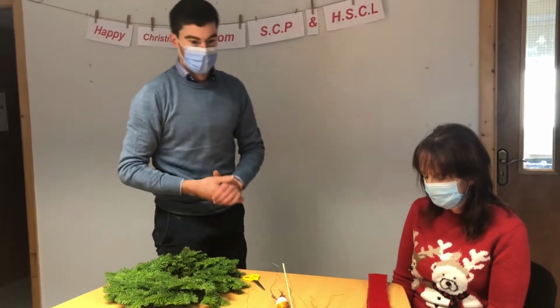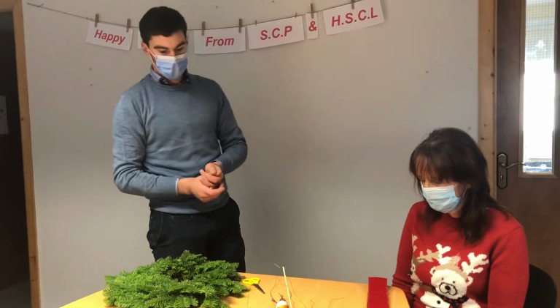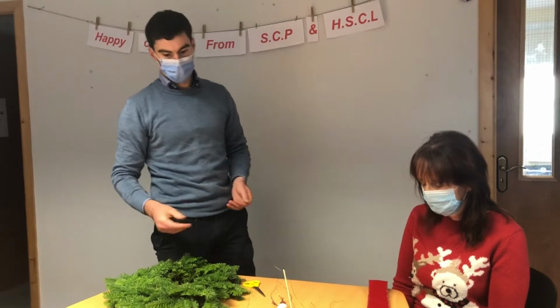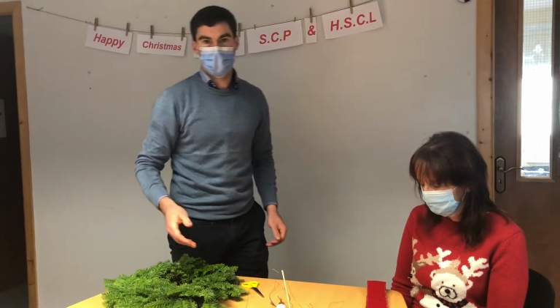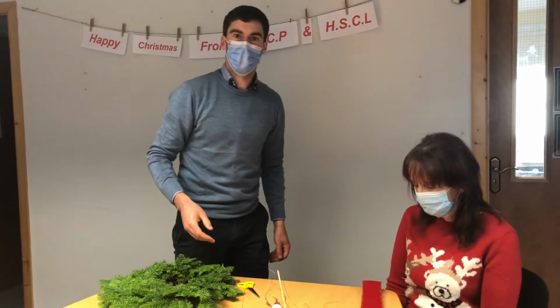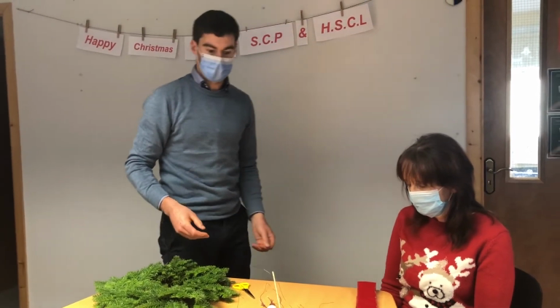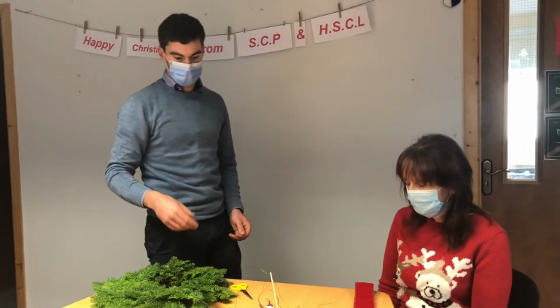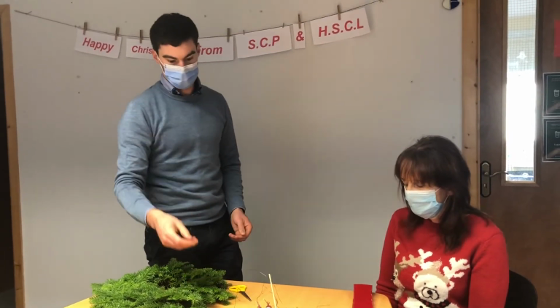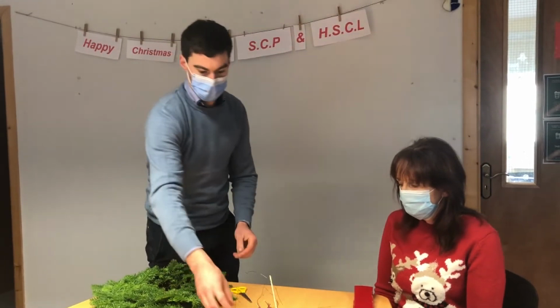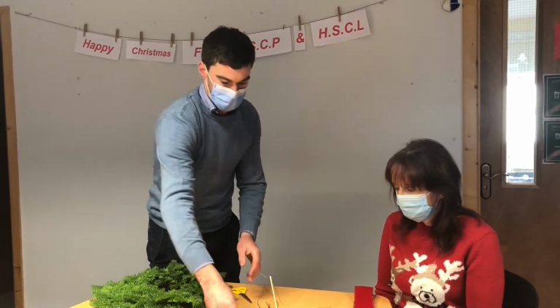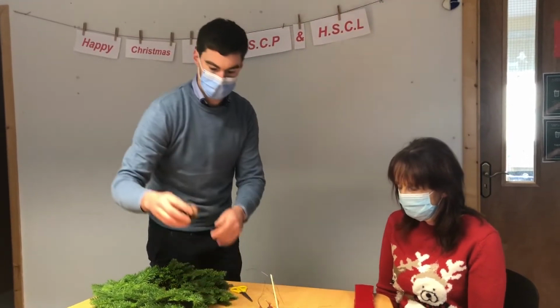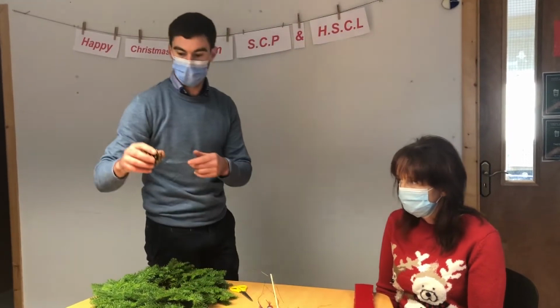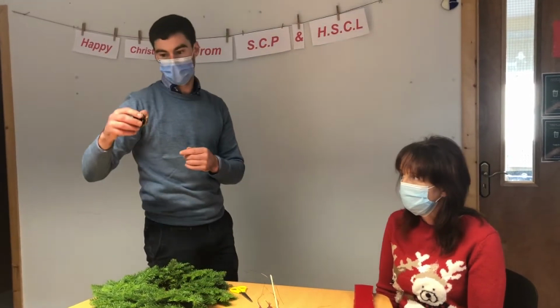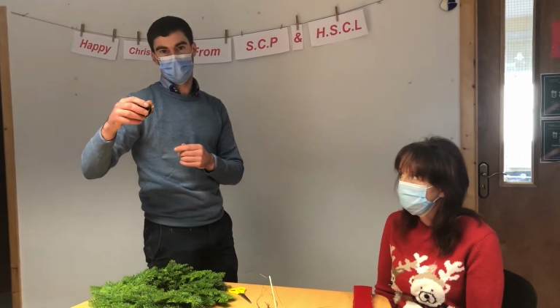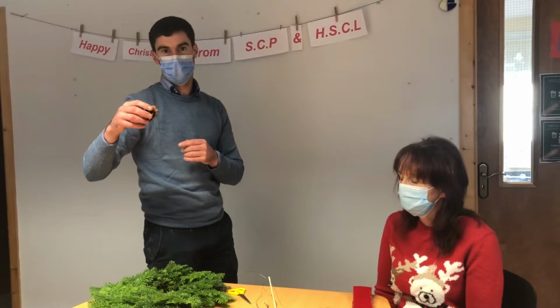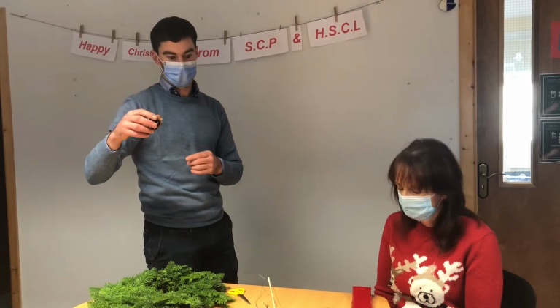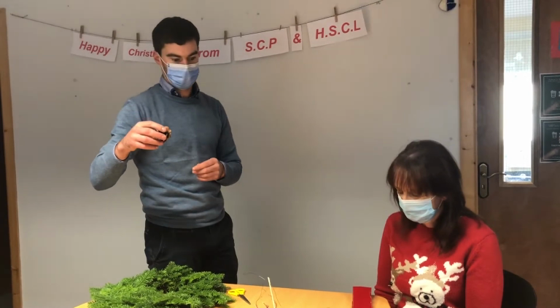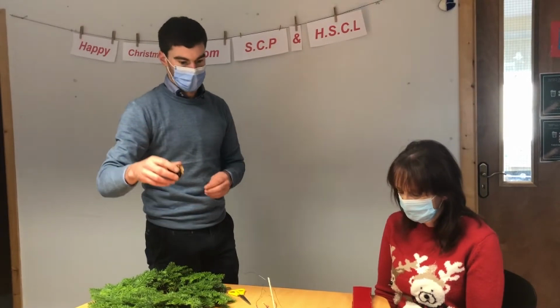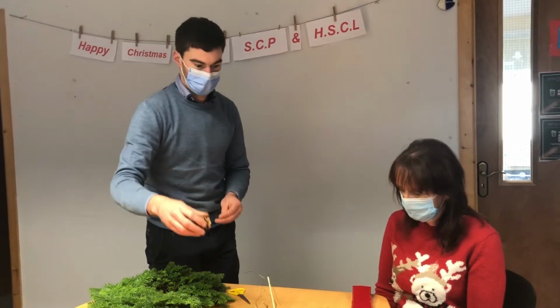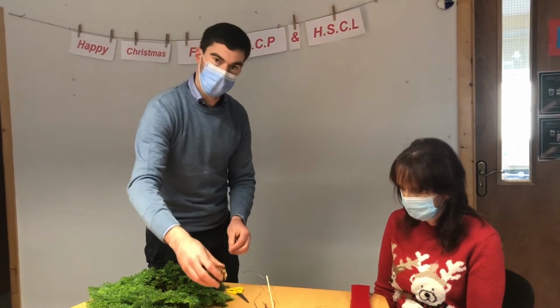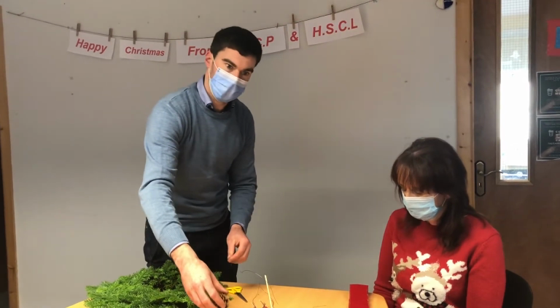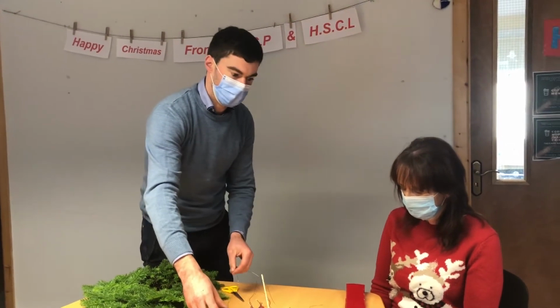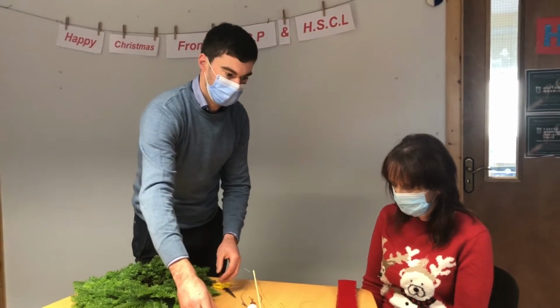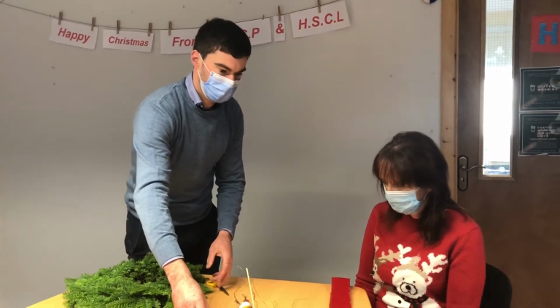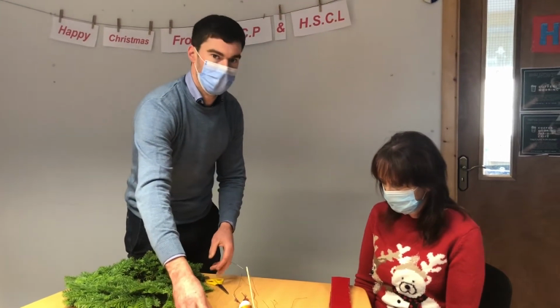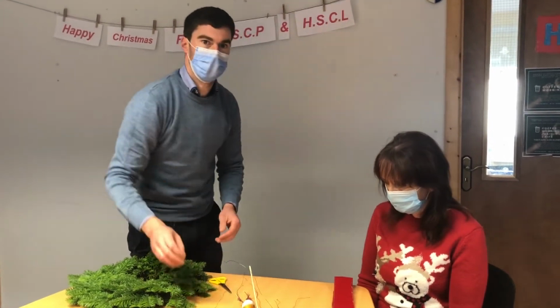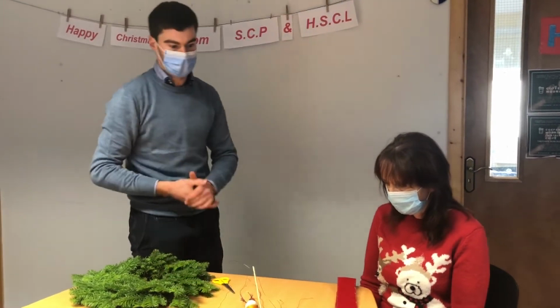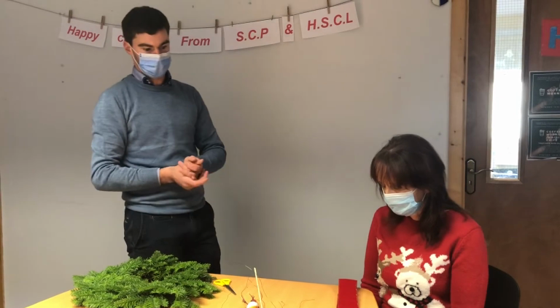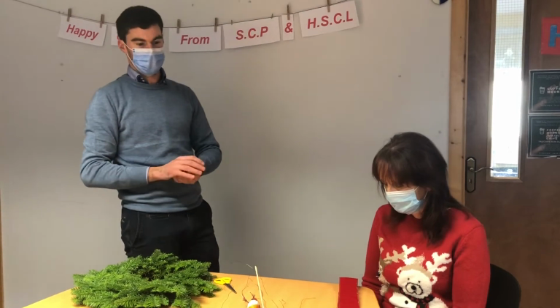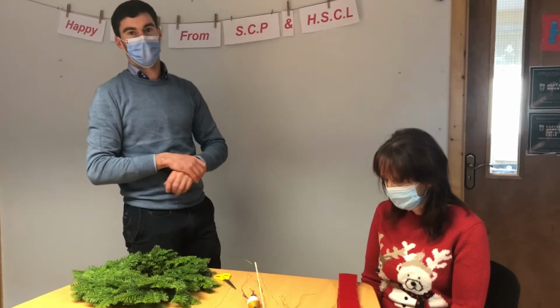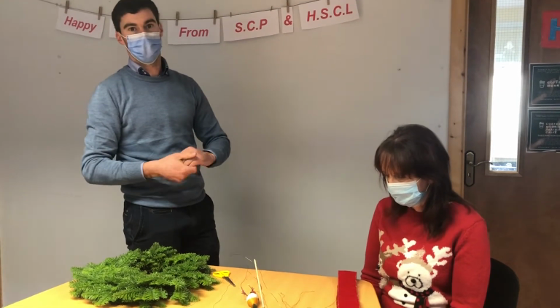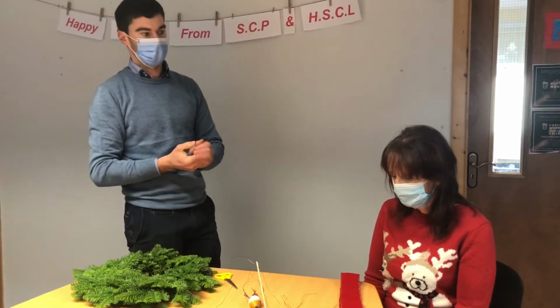Now what we have done, just to speed up the video, we have a piece of wire attached to each decoration. I'm just going to hand you off to Linda Dinan now and she's going to show you how to put the wire on each decoration and how to make the ribbon.